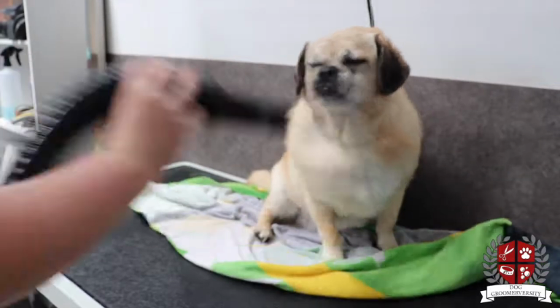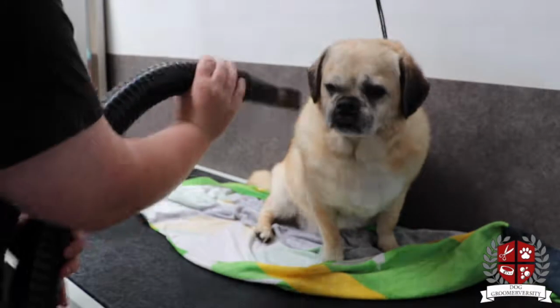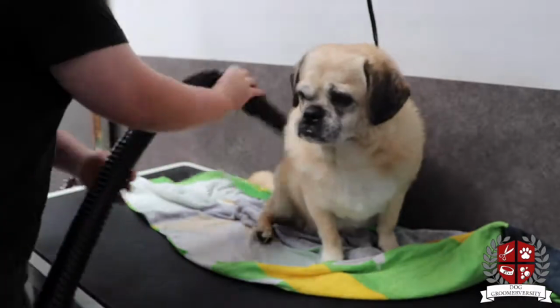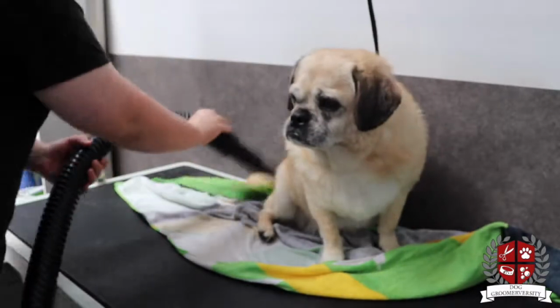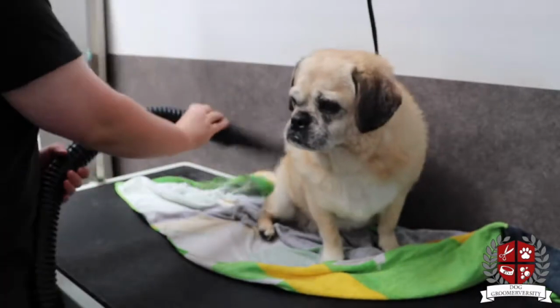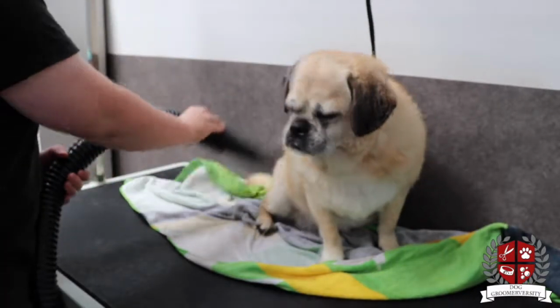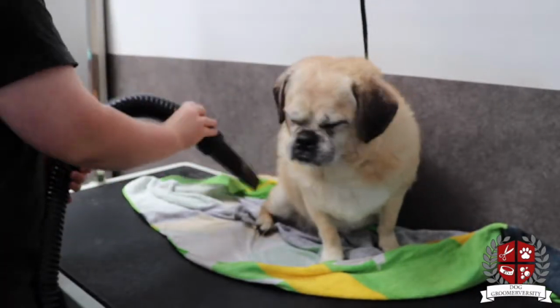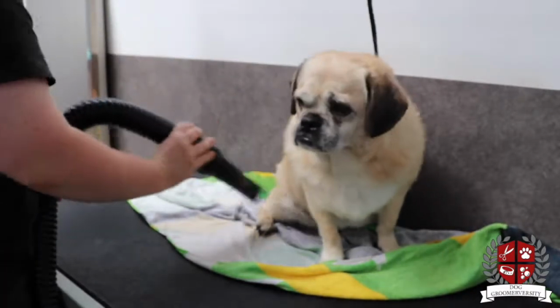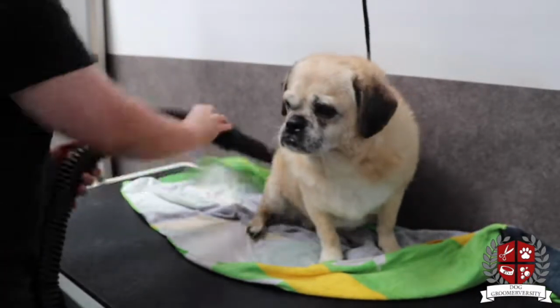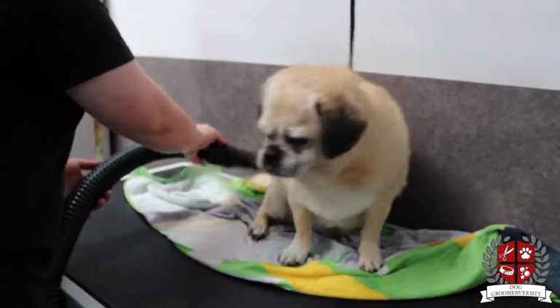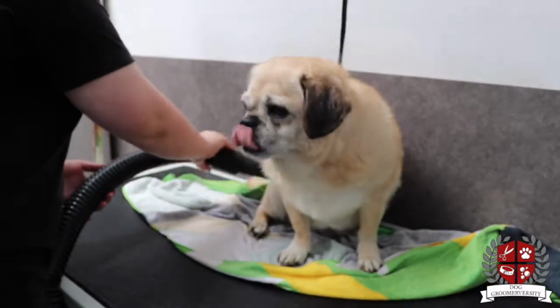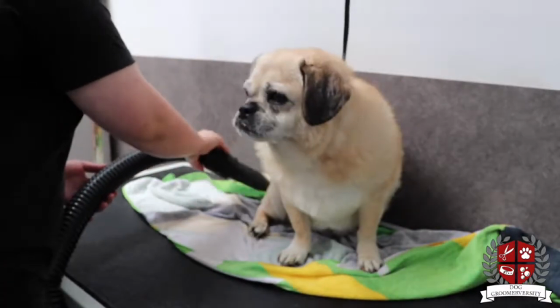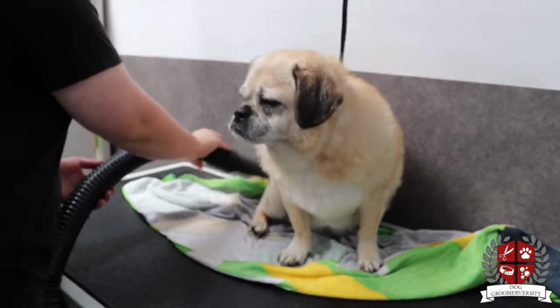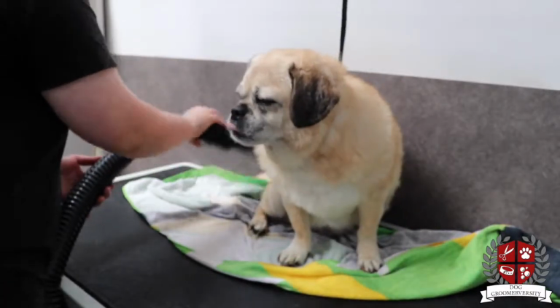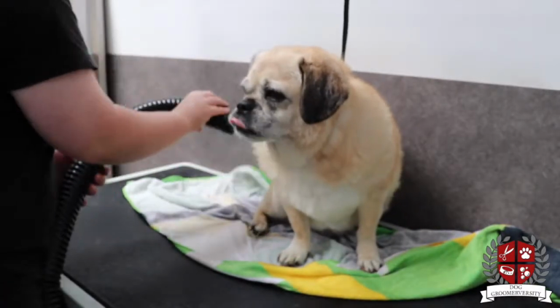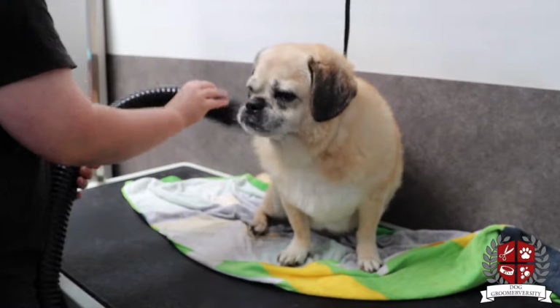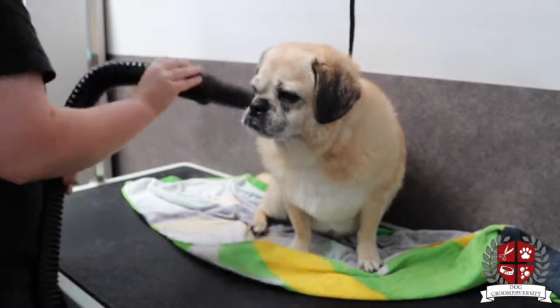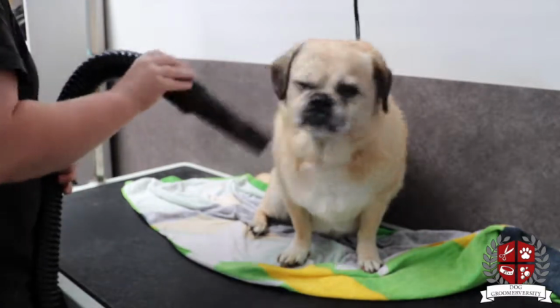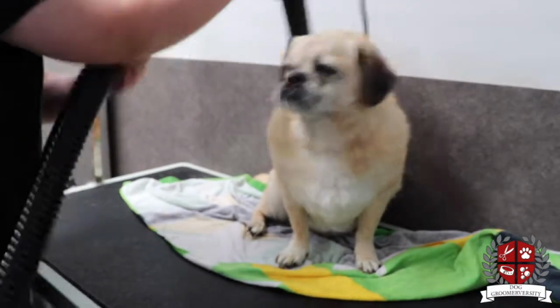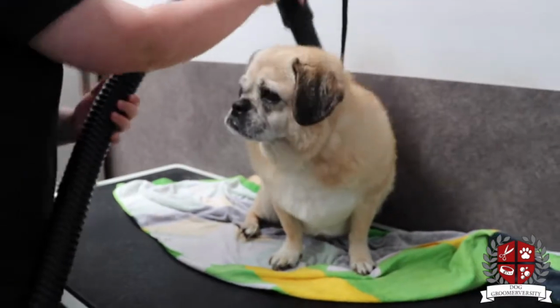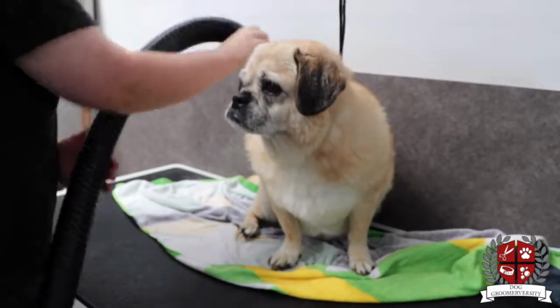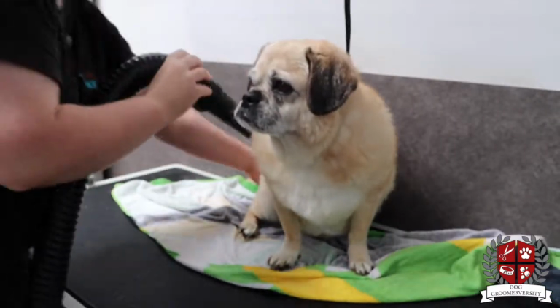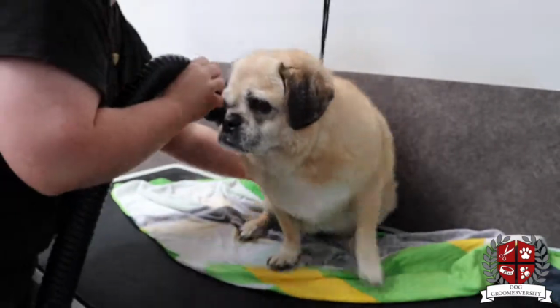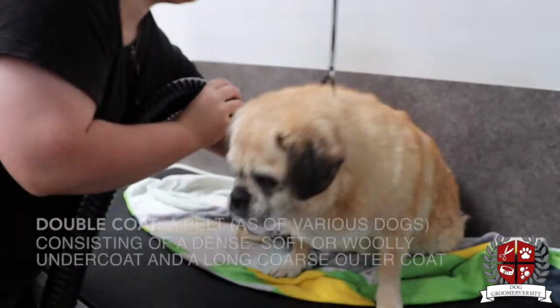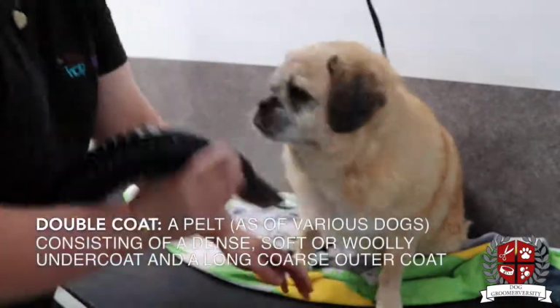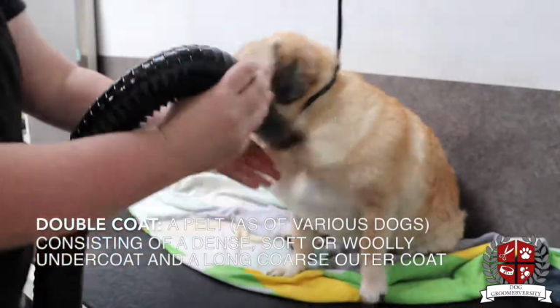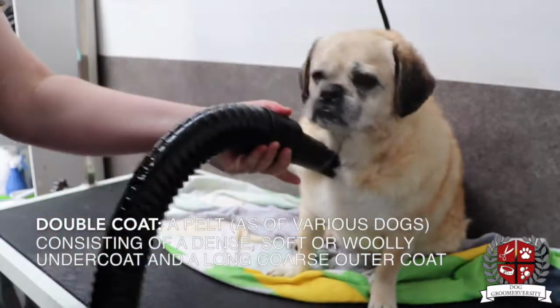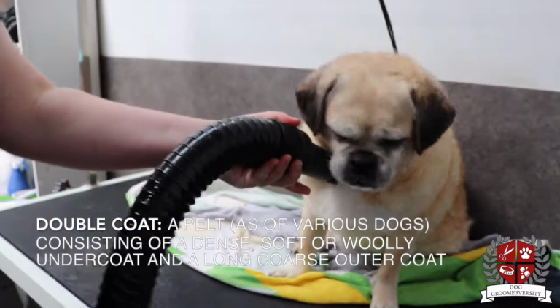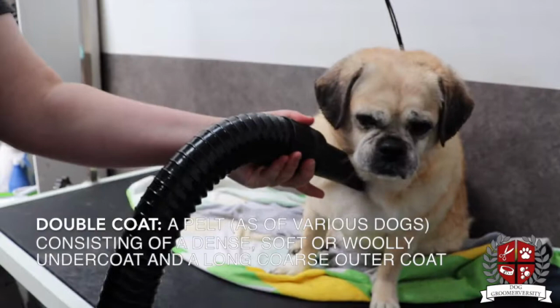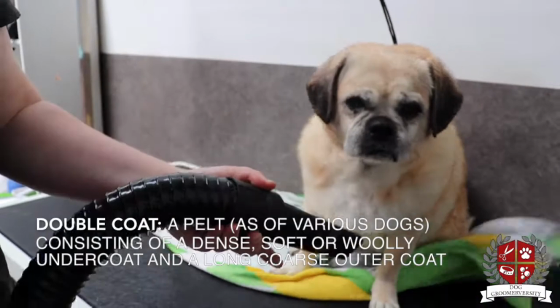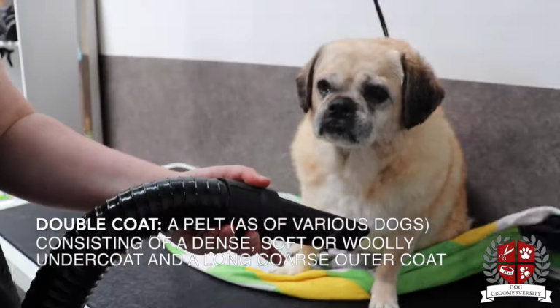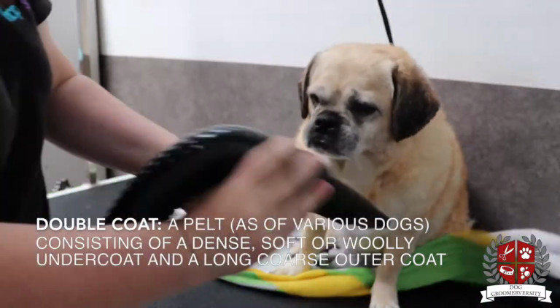This video is going to show you how to blow out and groom a pug-type coat. This dog has a double coat, so it has lots of undercoat in there that we need to get out.